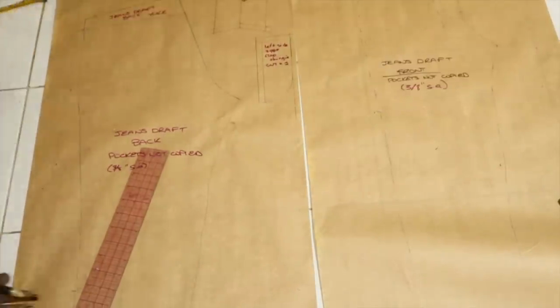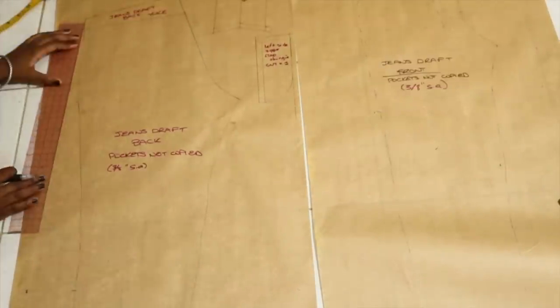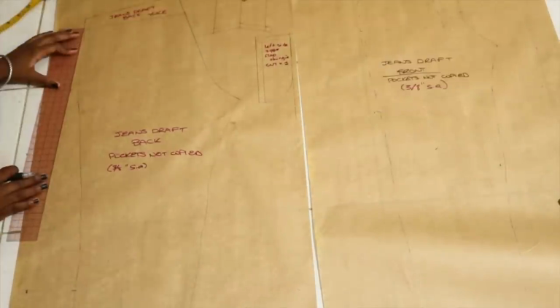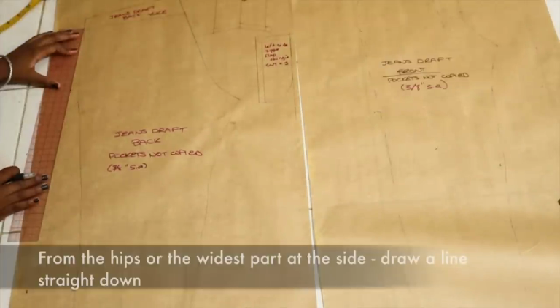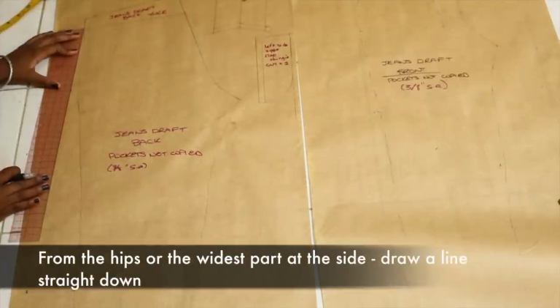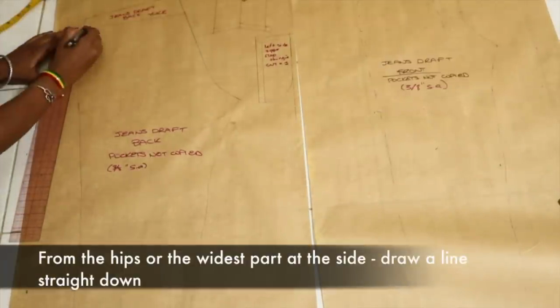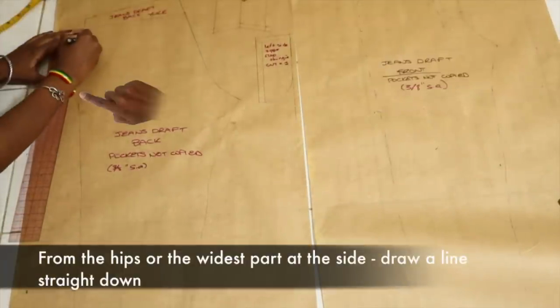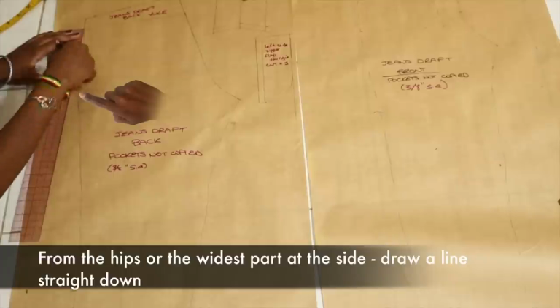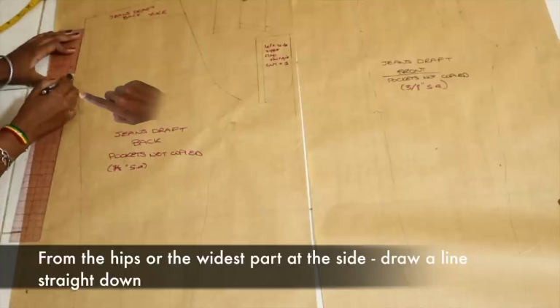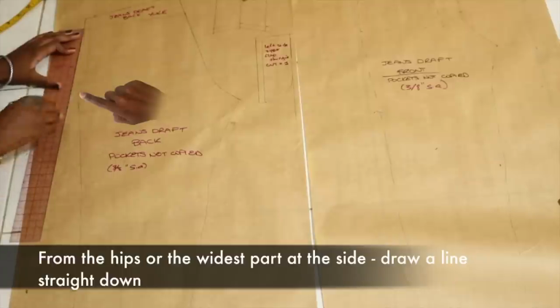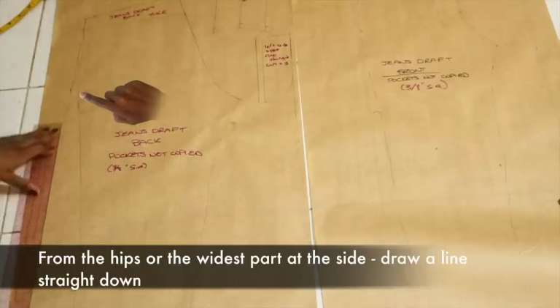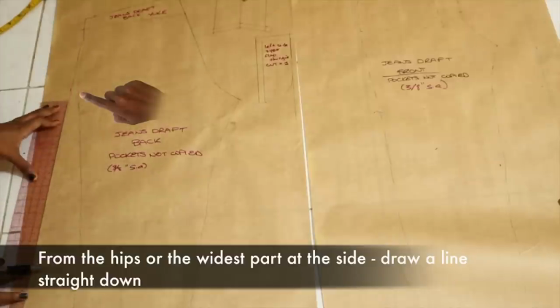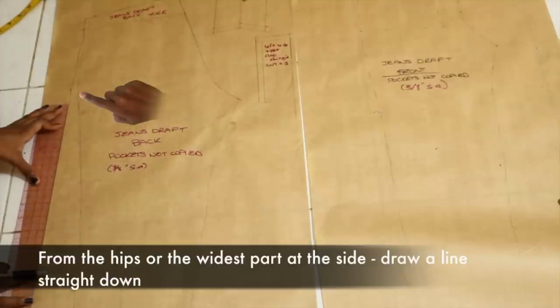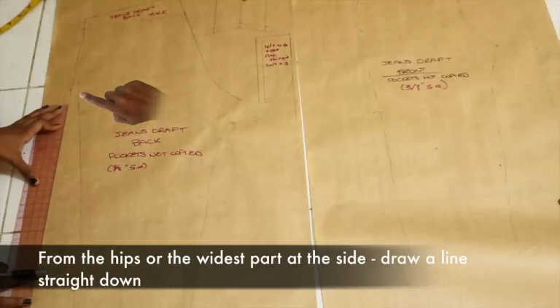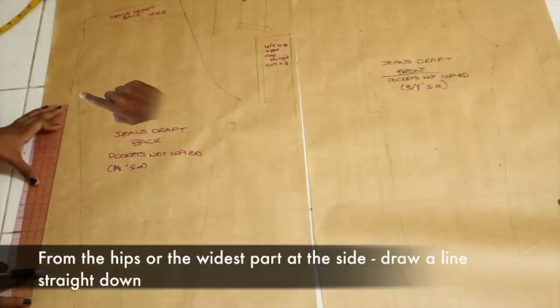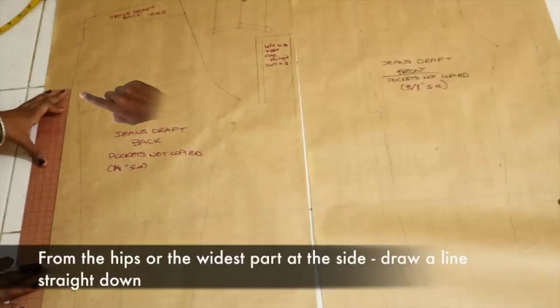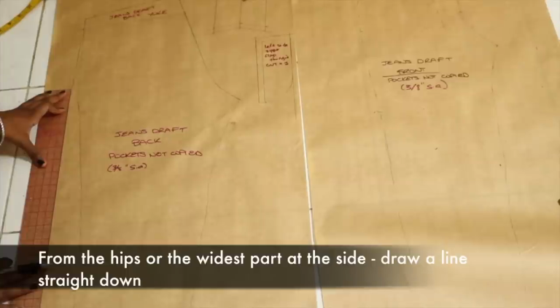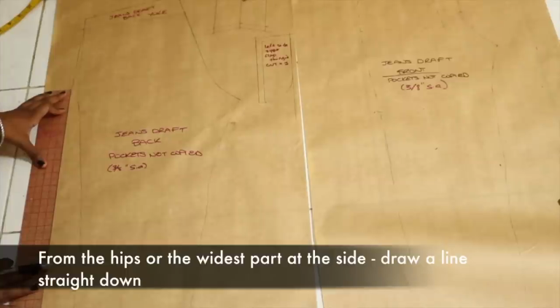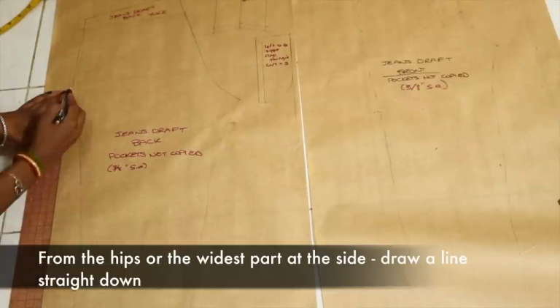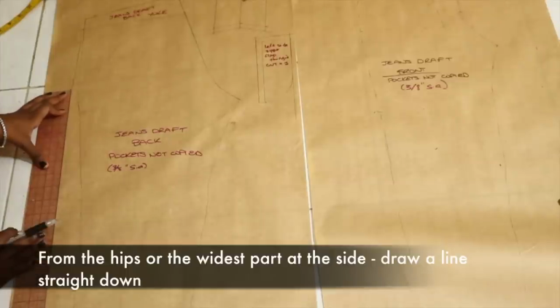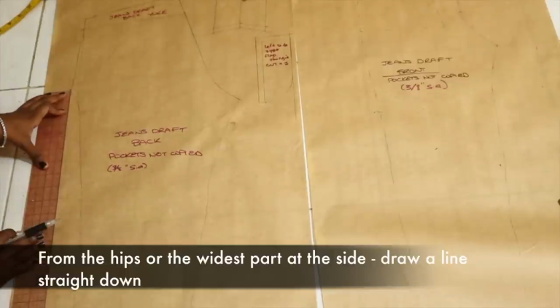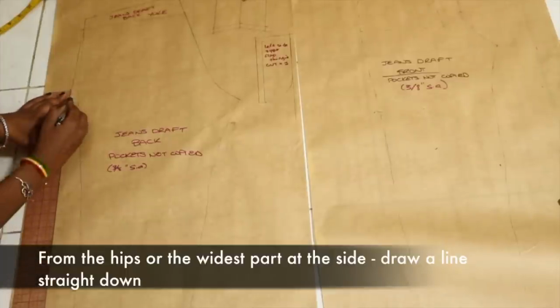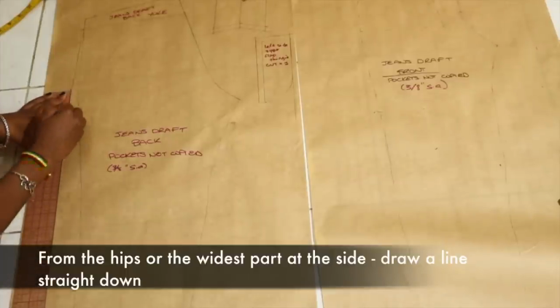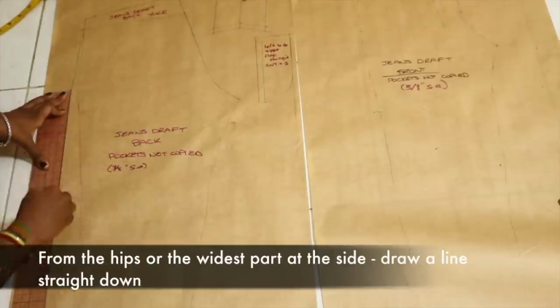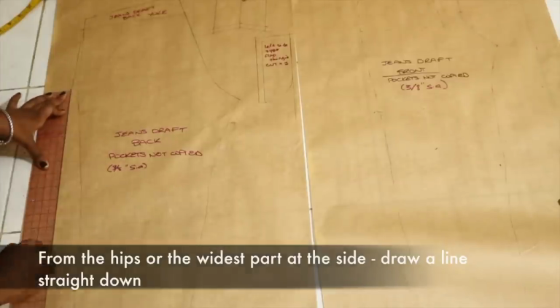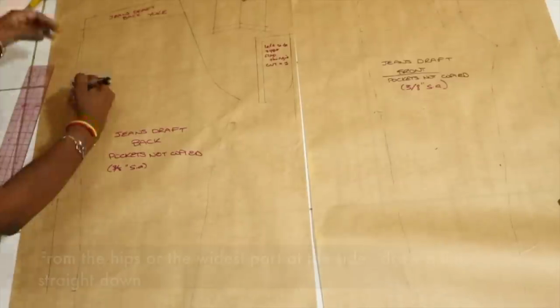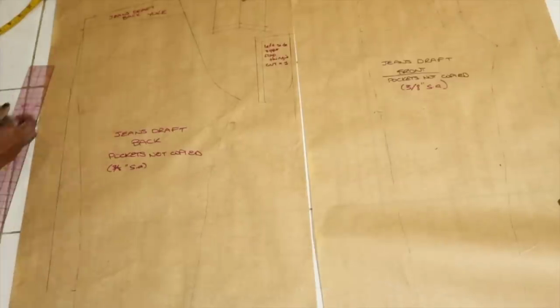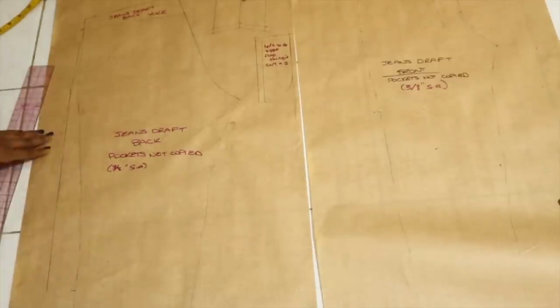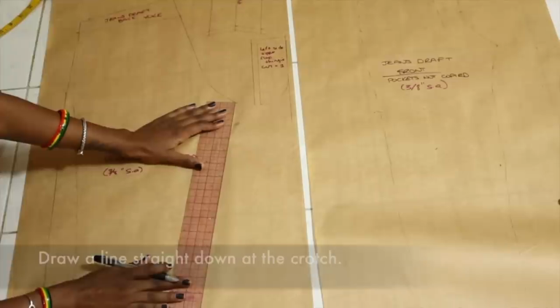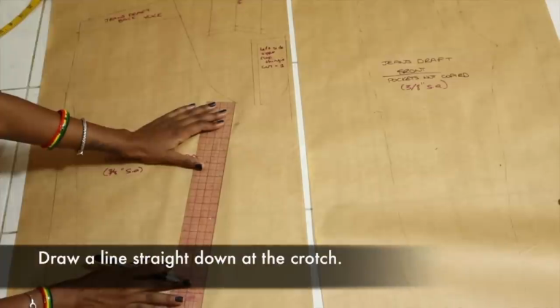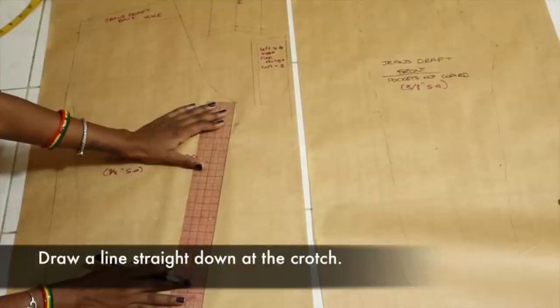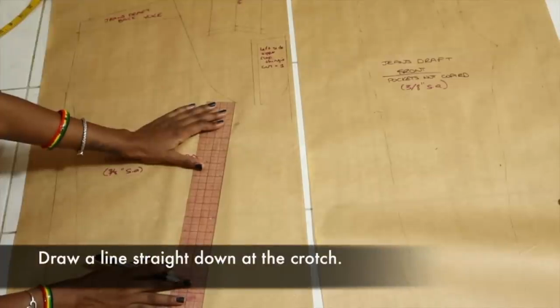At this point you can just skip what I'm doing here. My pants did not fit me, so I'm bringing it out by the hips where it was too tight. And then from the hip point, I'm going straight down — not diagonally, legit straight down.